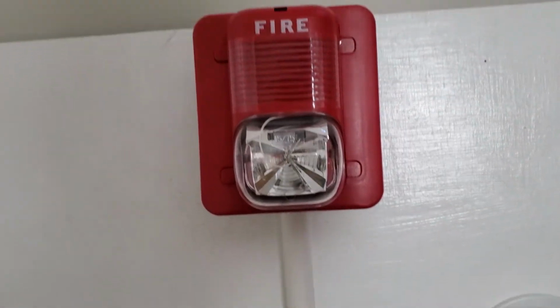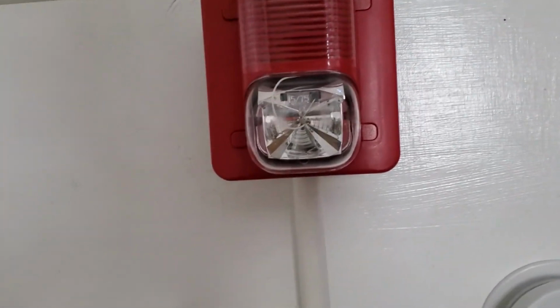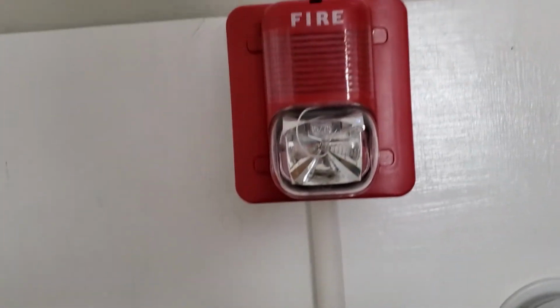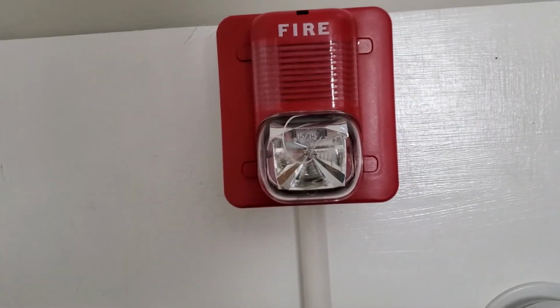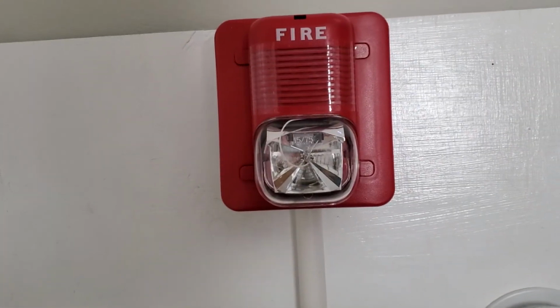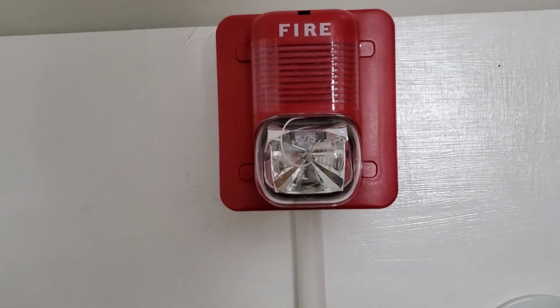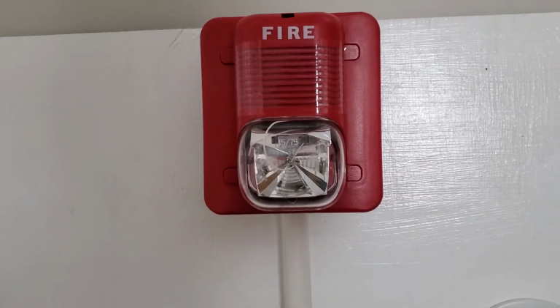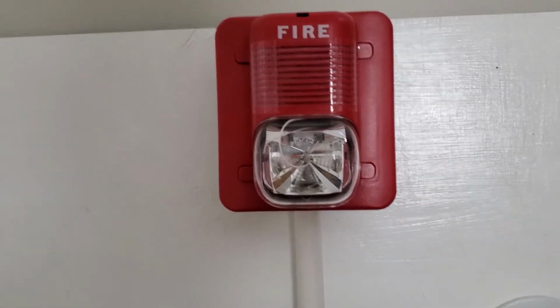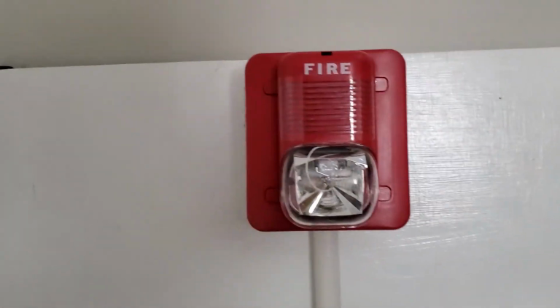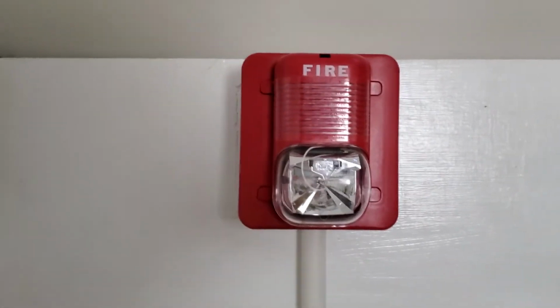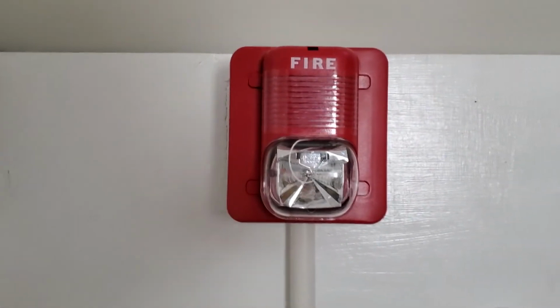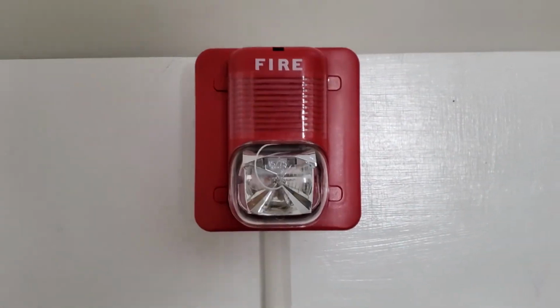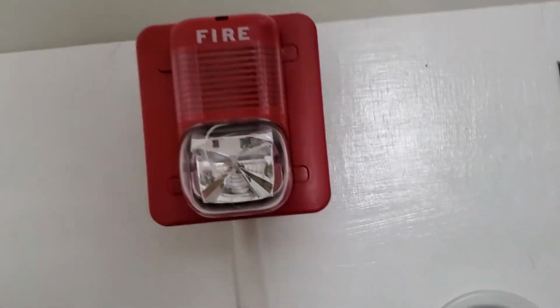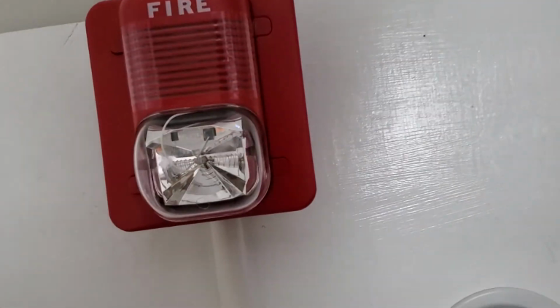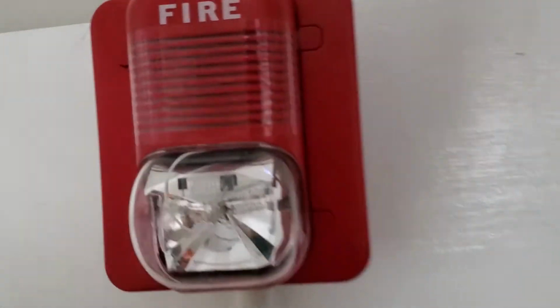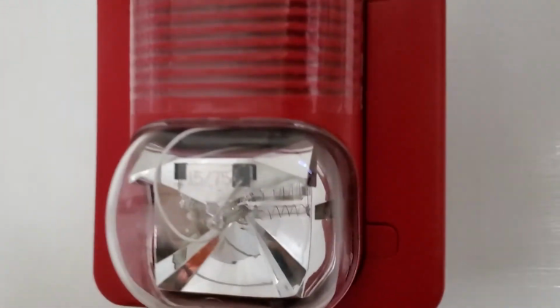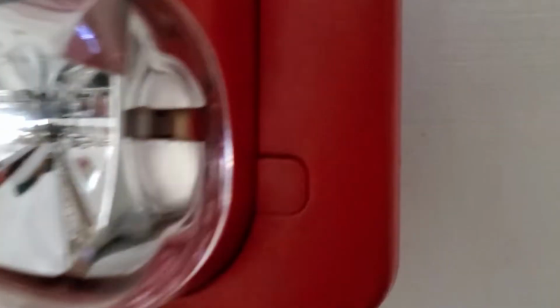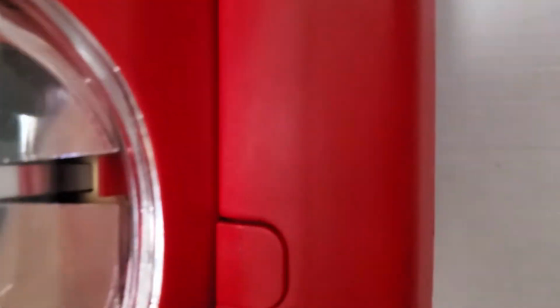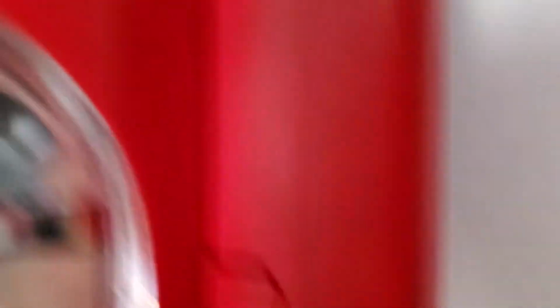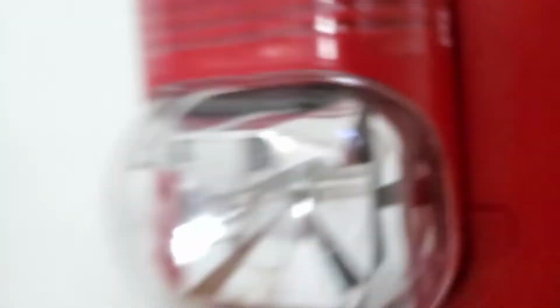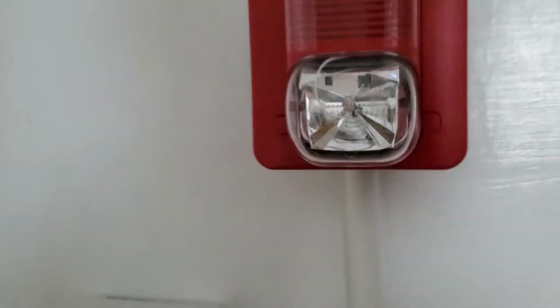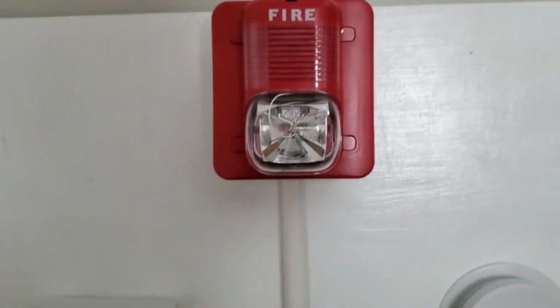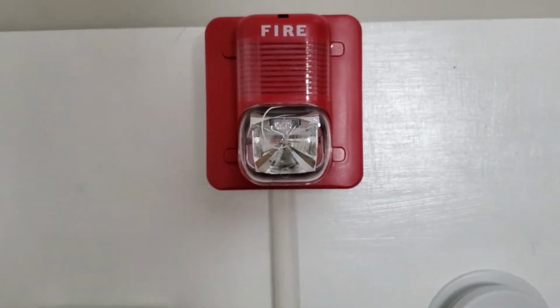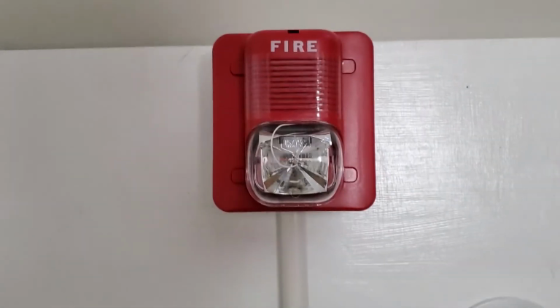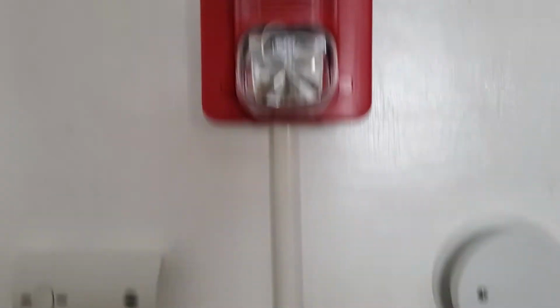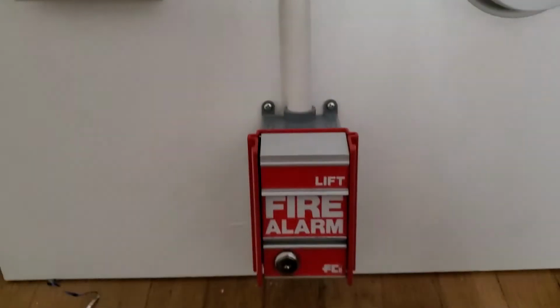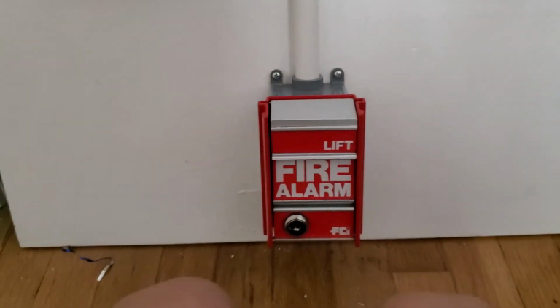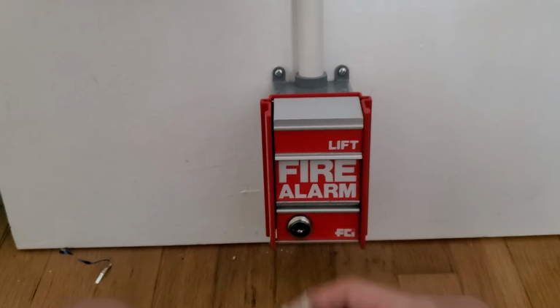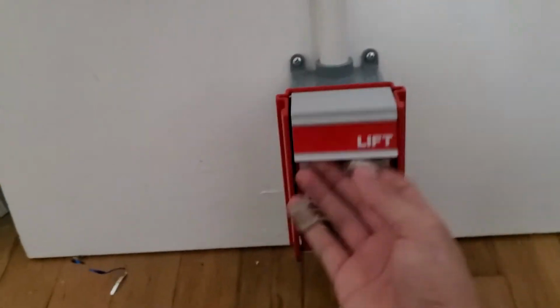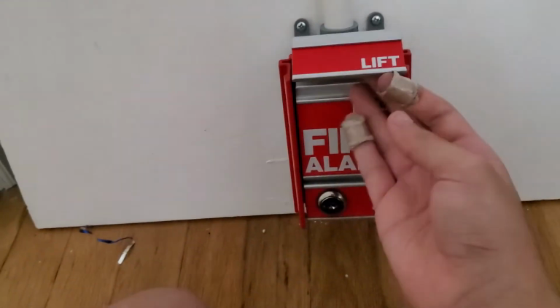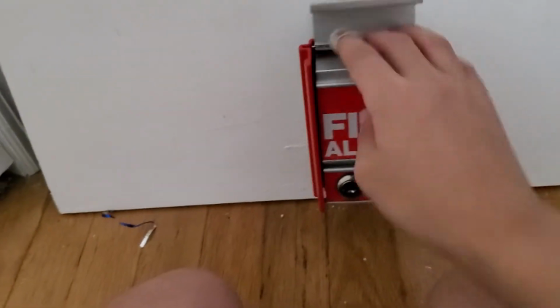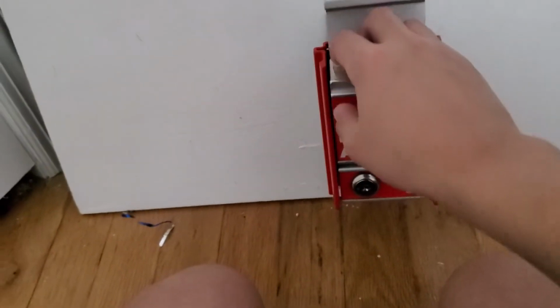Let me know if I'm wrong — I always forget the model of this one. It's not the p1224mc, it's a different model, and it's not multi-candela. So let's go ahead and lift and pull.